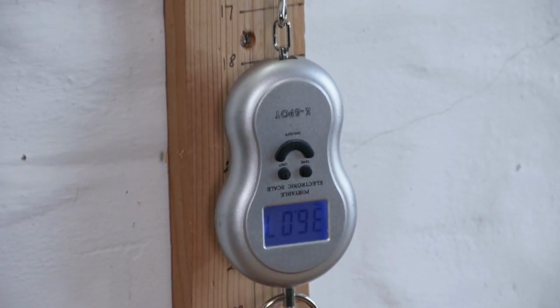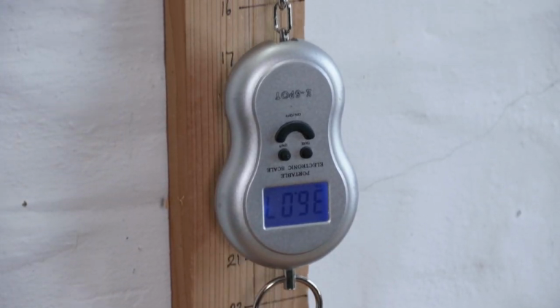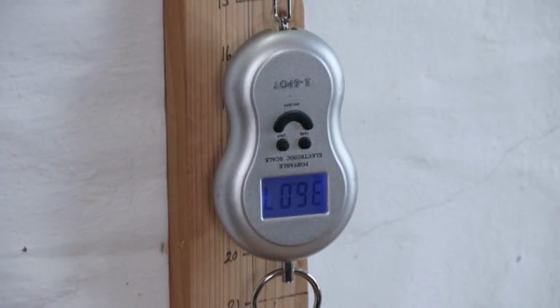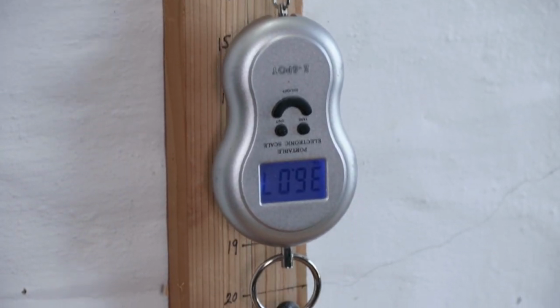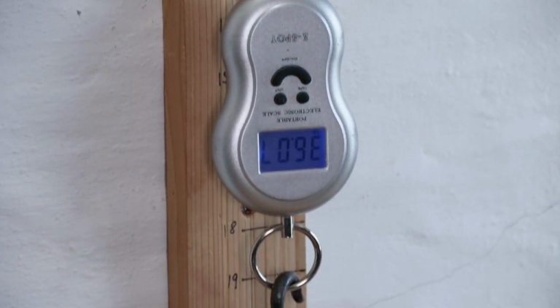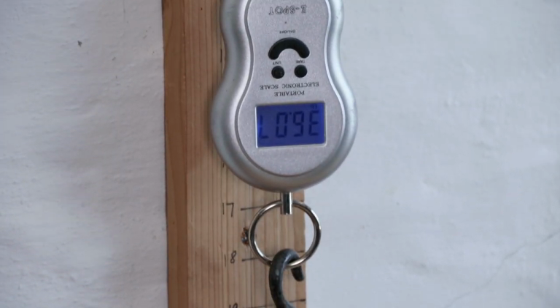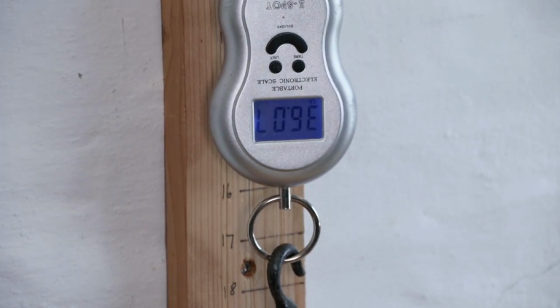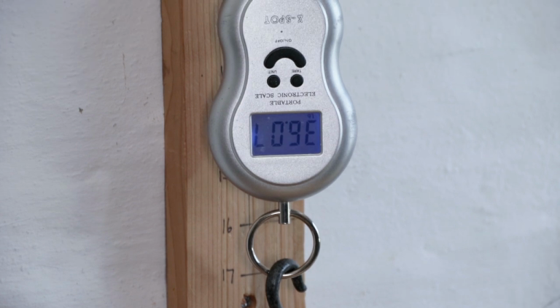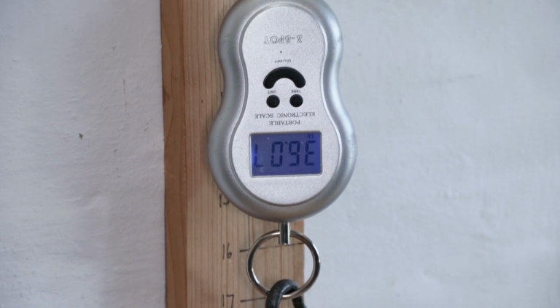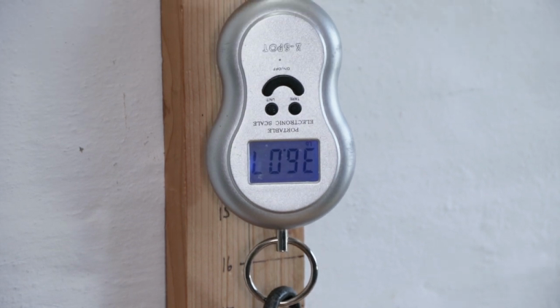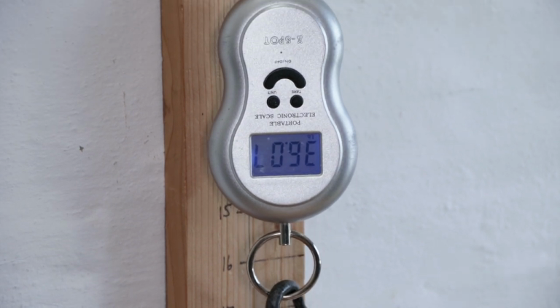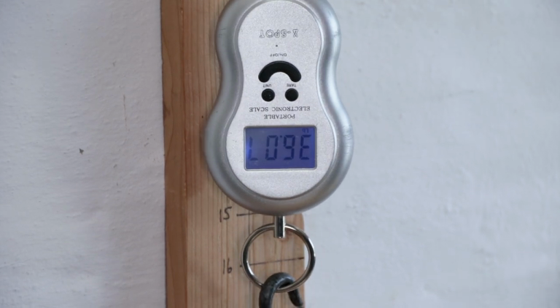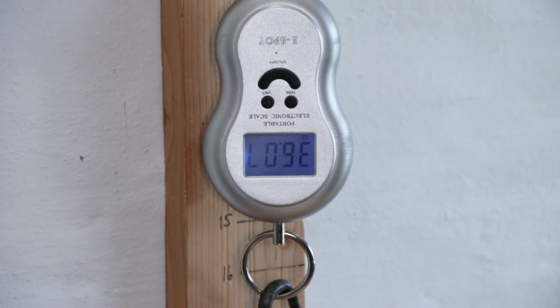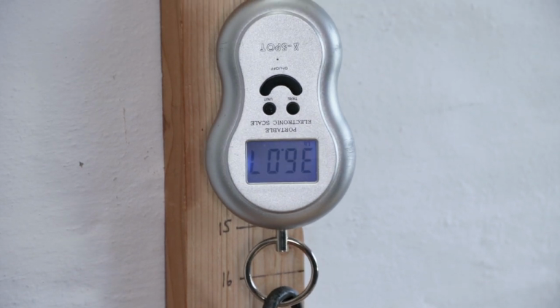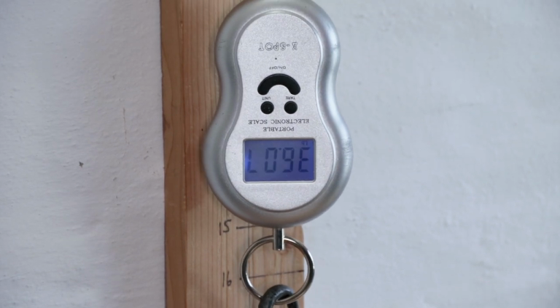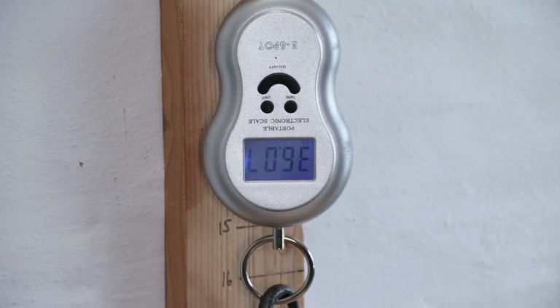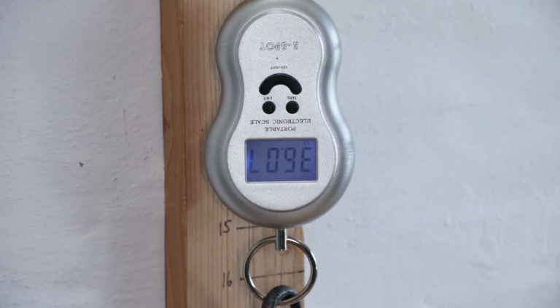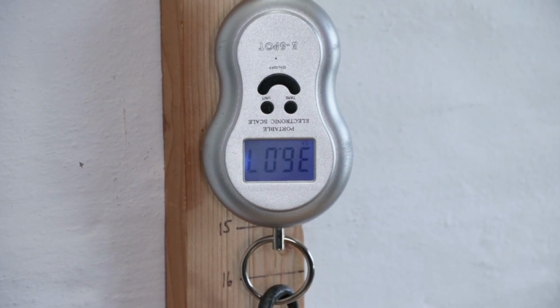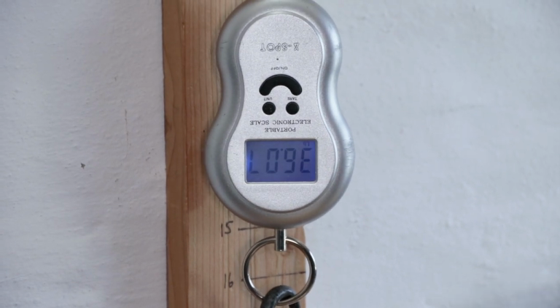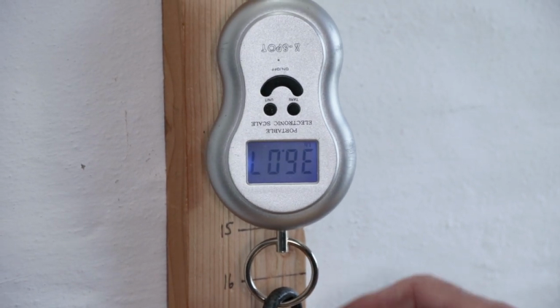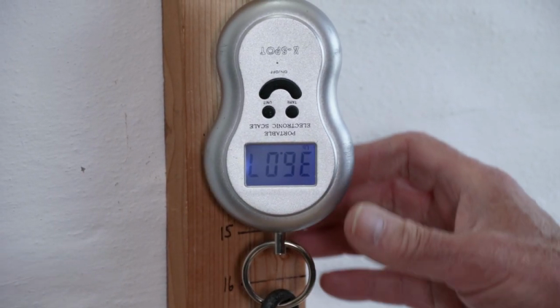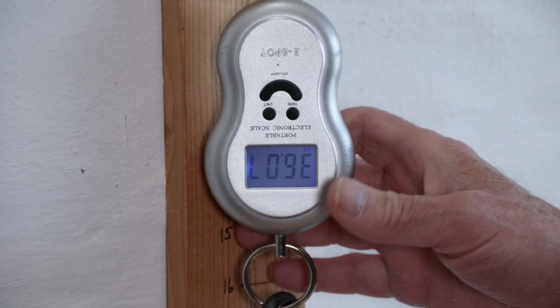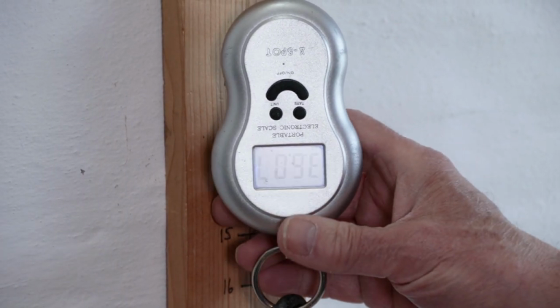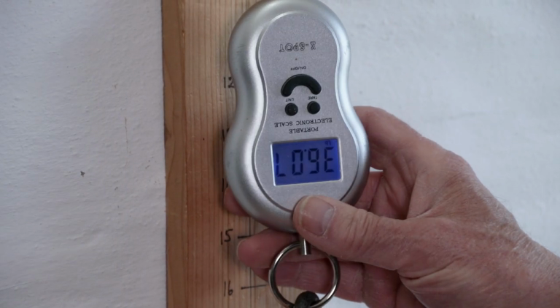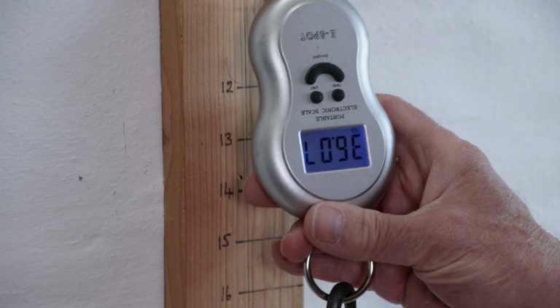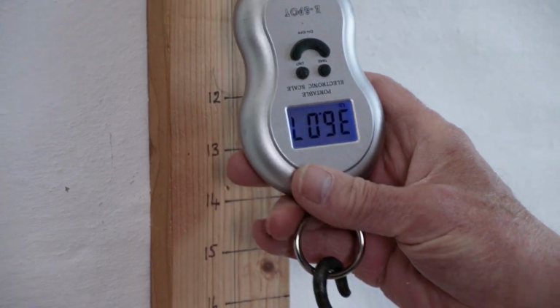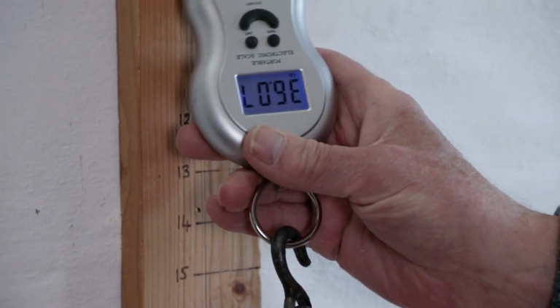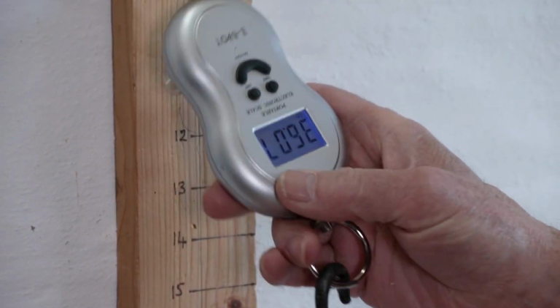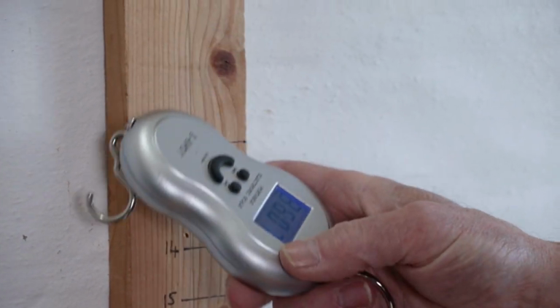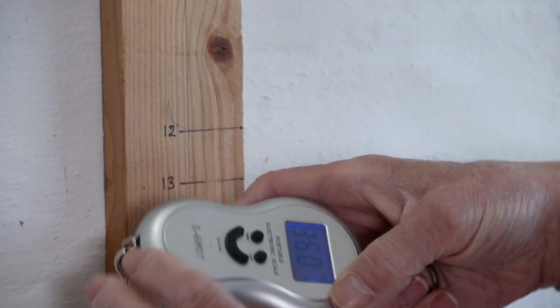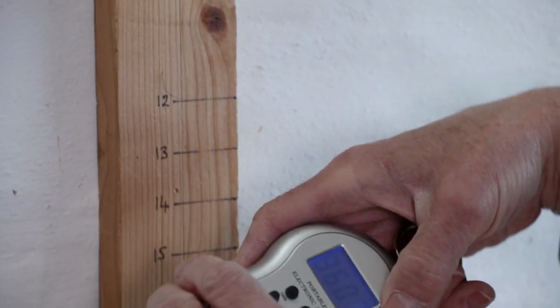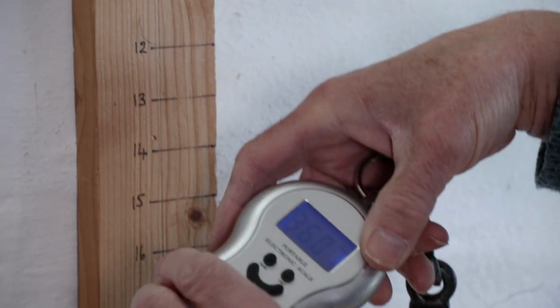As it's come out at 36 pounds, we'll mark the bow at 35 as it will lose a pound or so during its first initial use when in the hands of the customer.